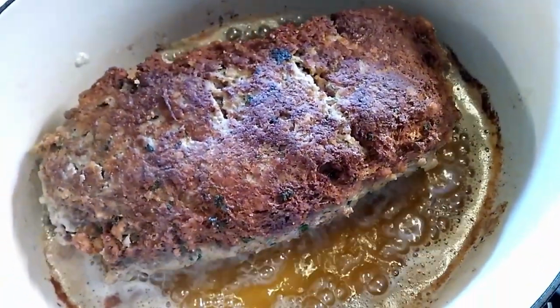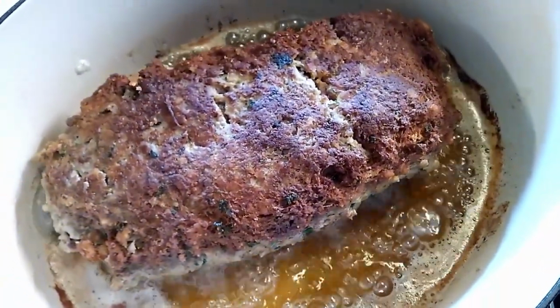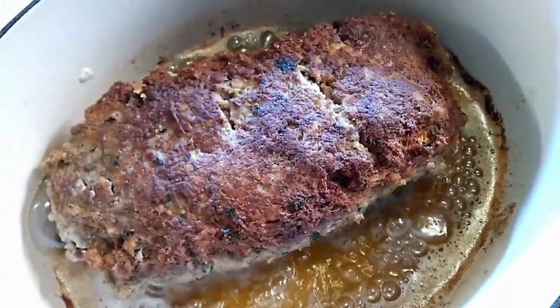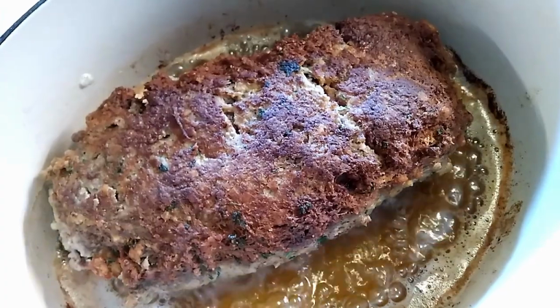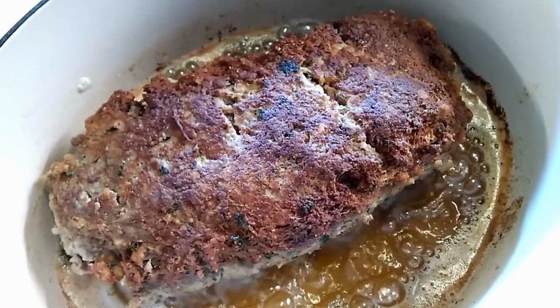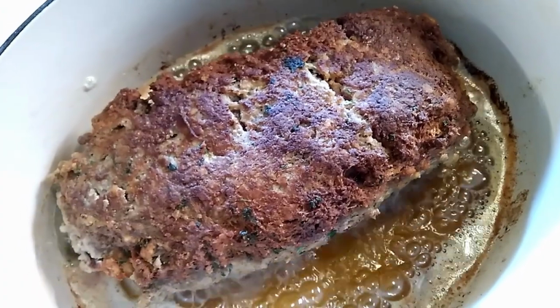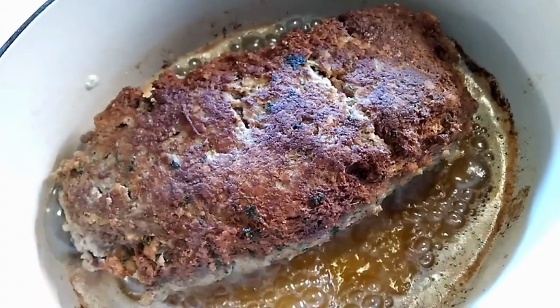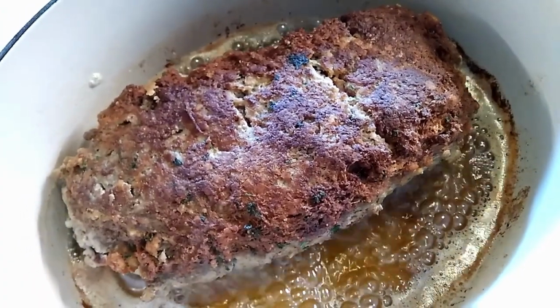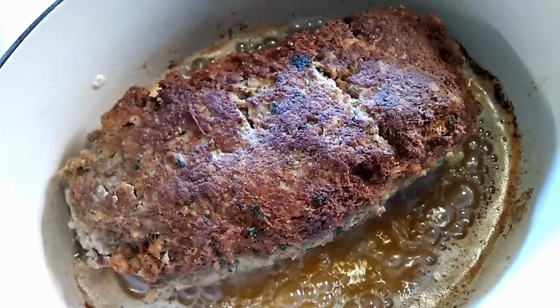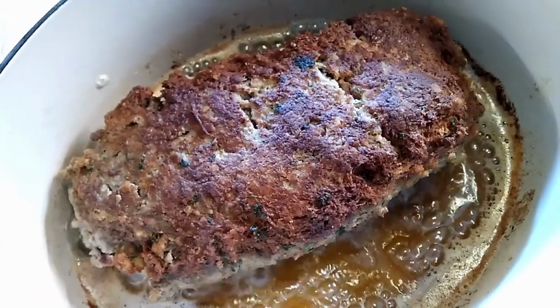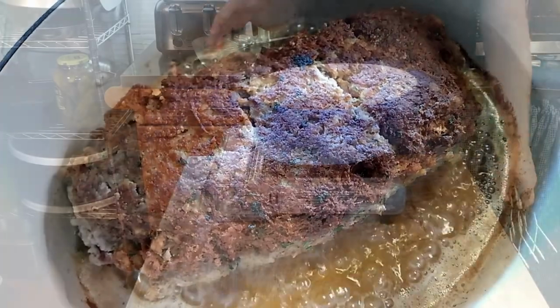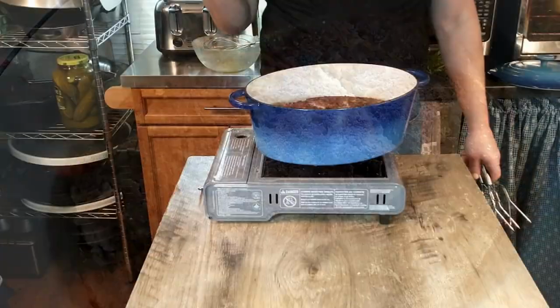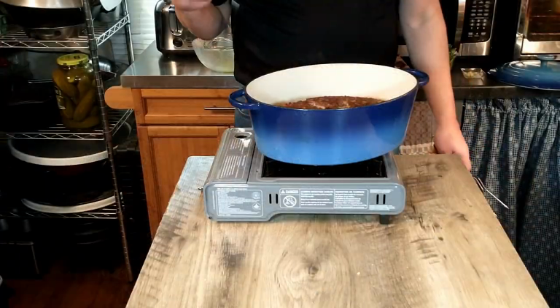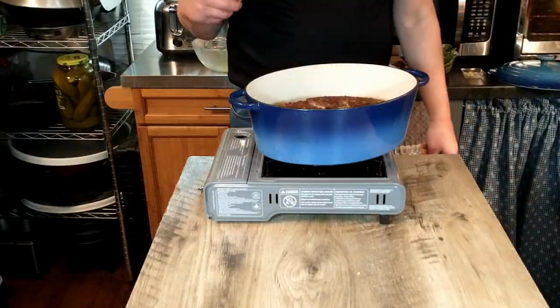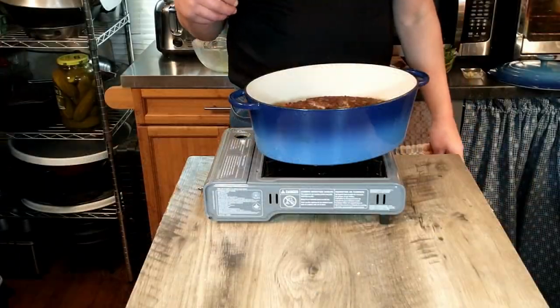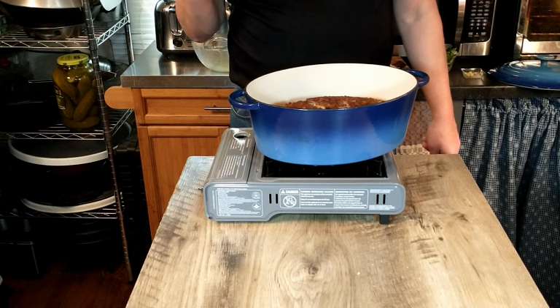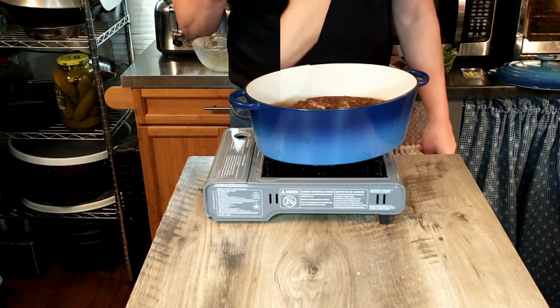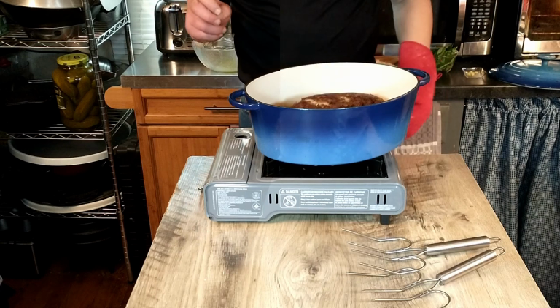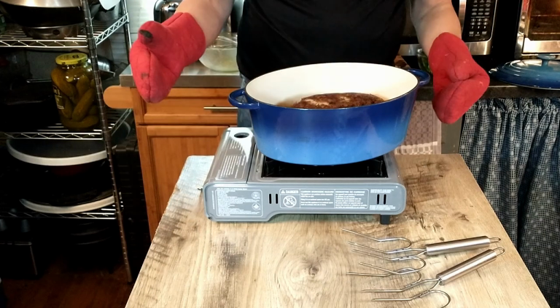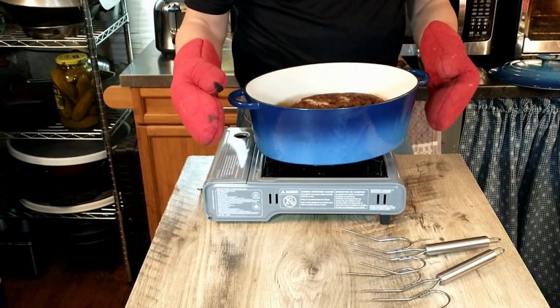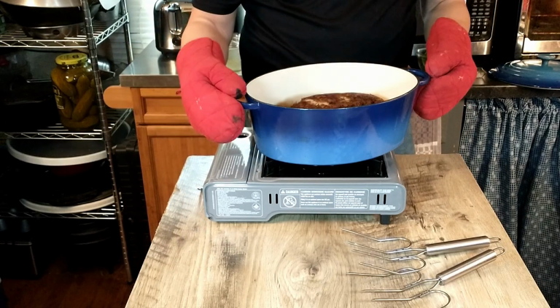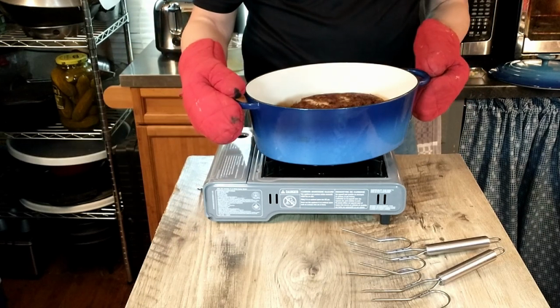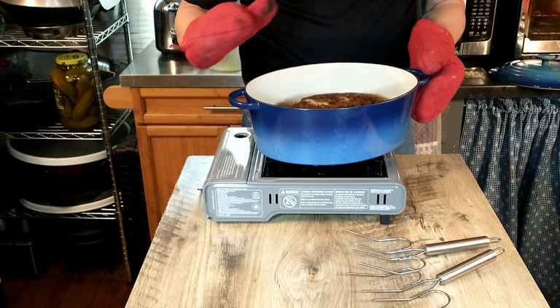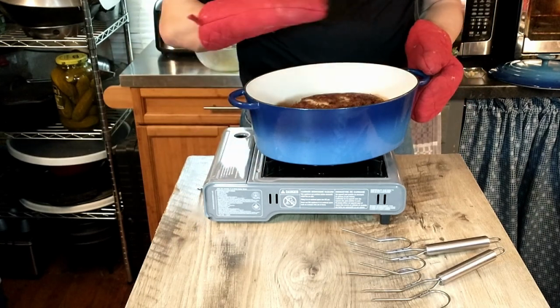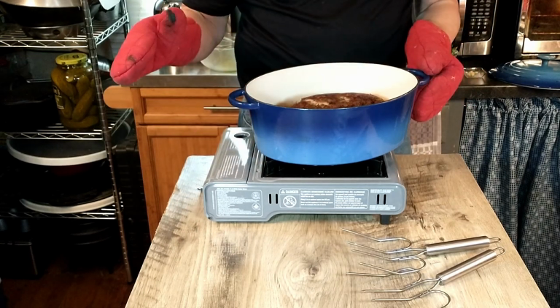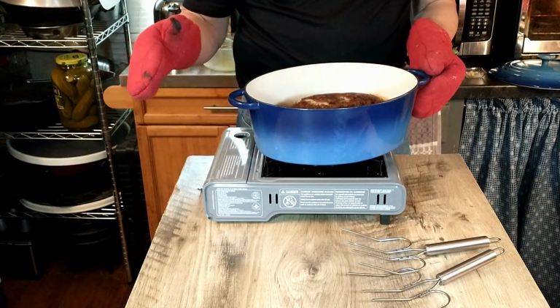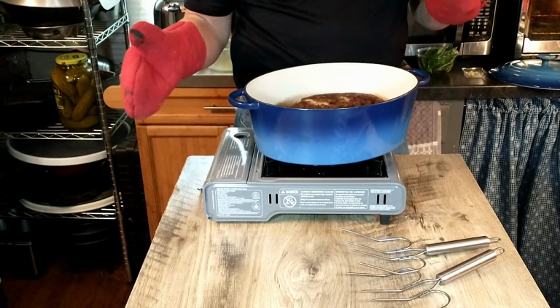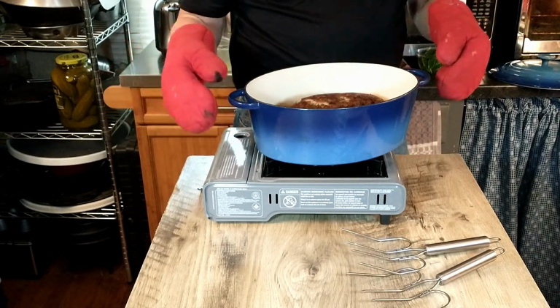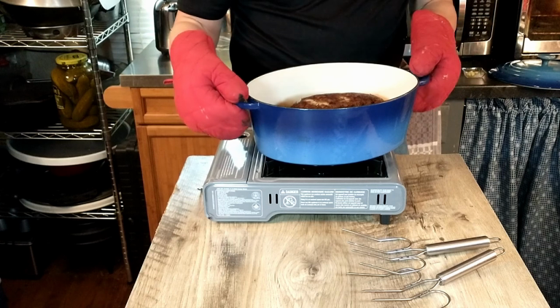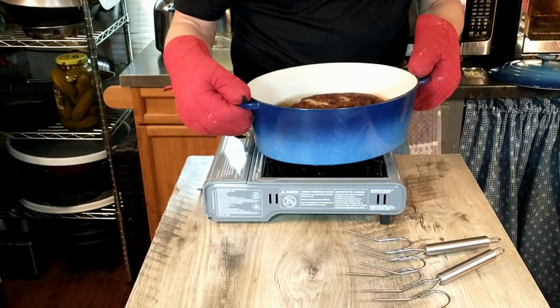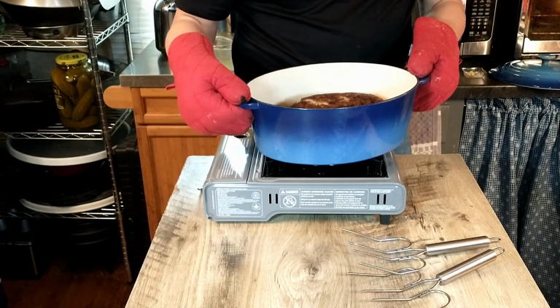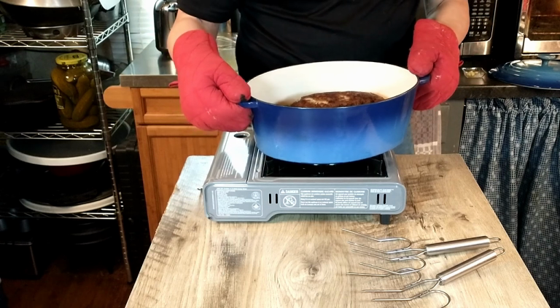I was able to flip it and put a nice little crust on the top. It's looking good so far, if you like meatloaf. We have a nice crust on all sides, so we're going to go ahead and set that aside while we make the sauce.